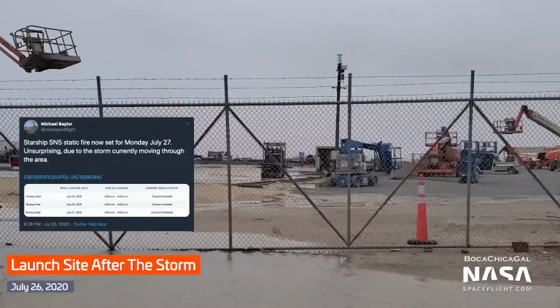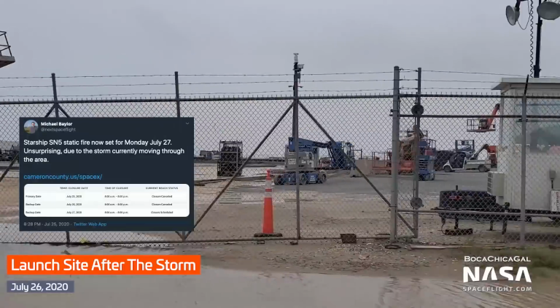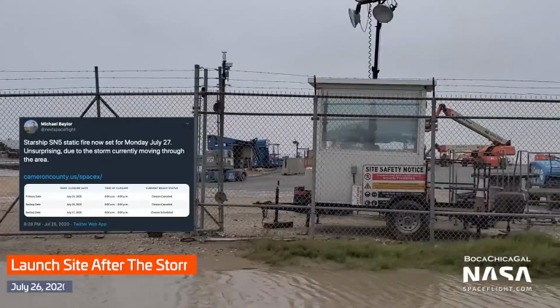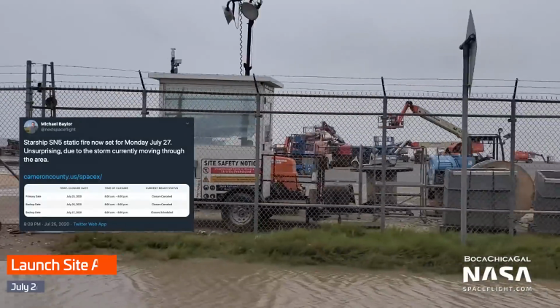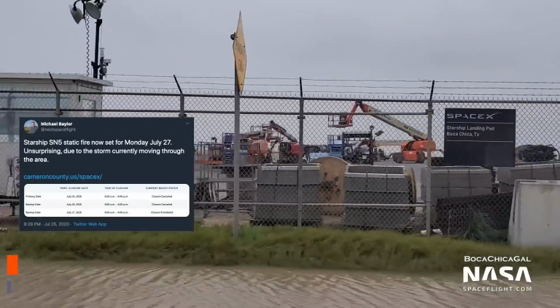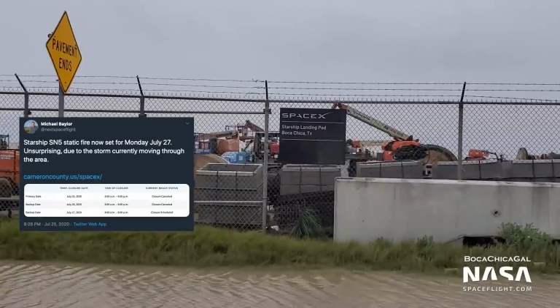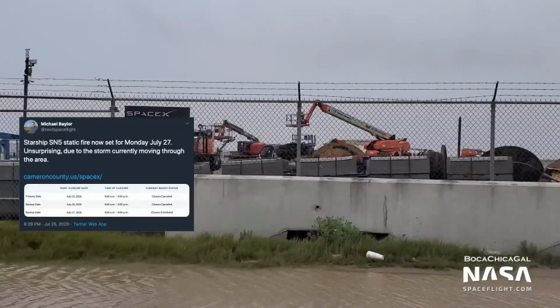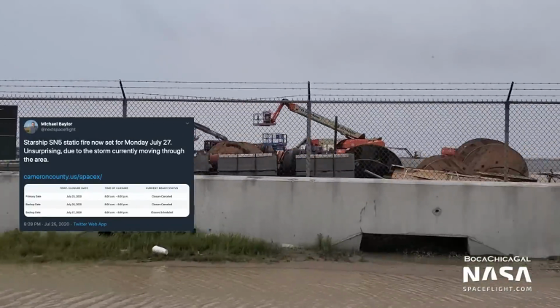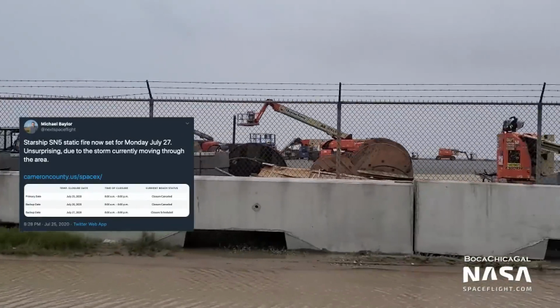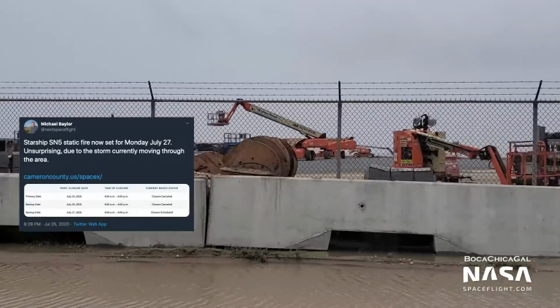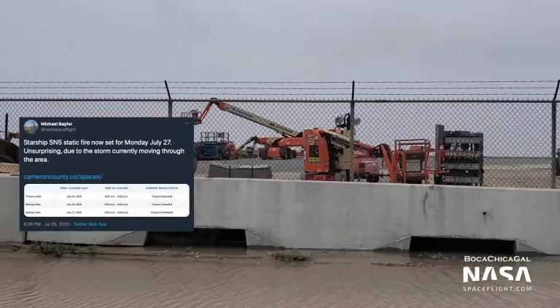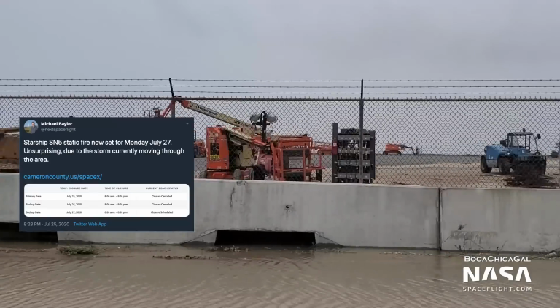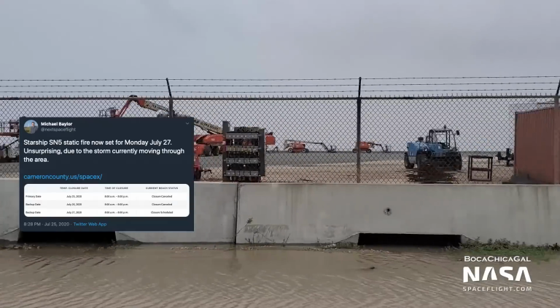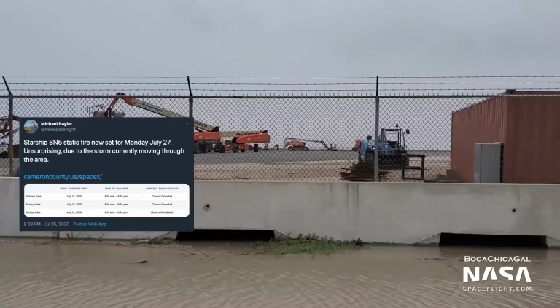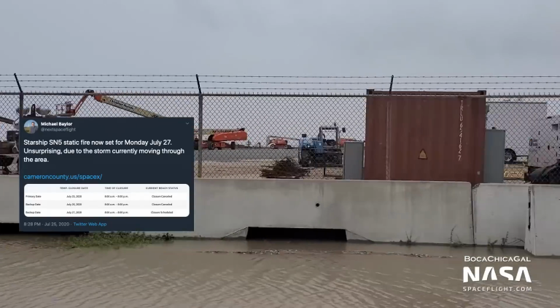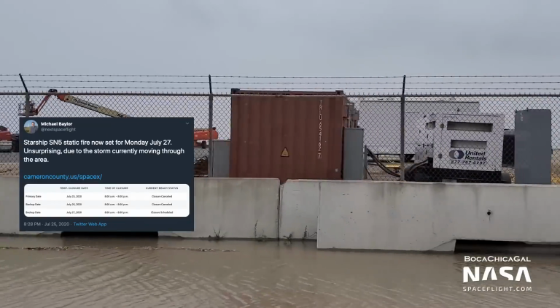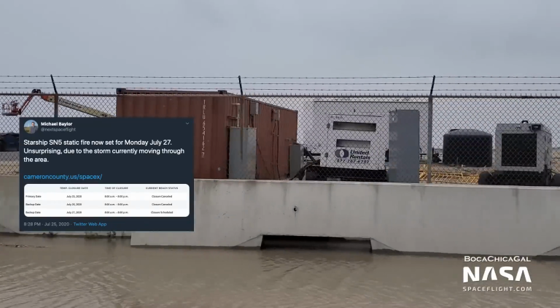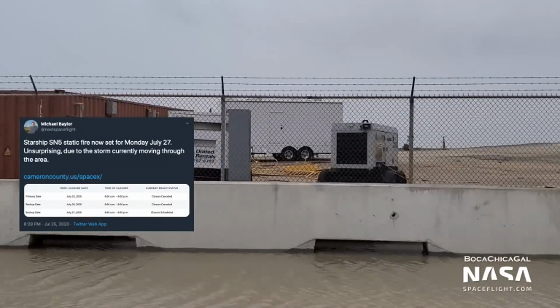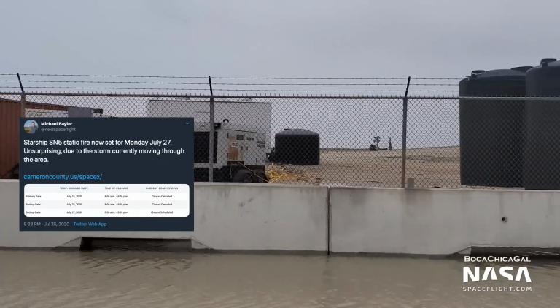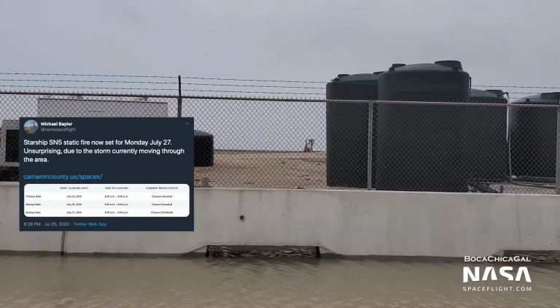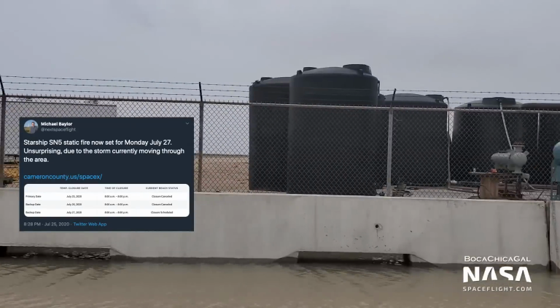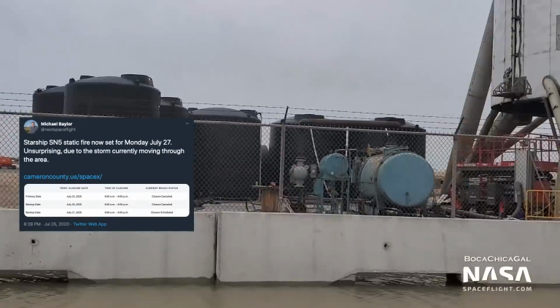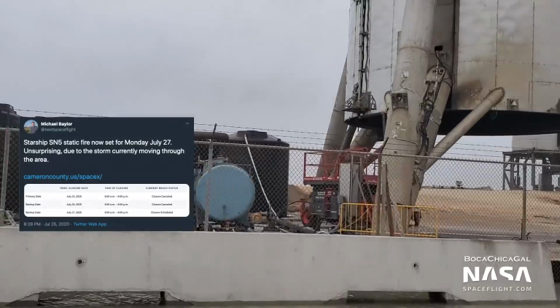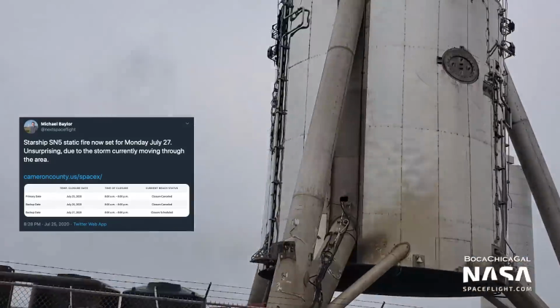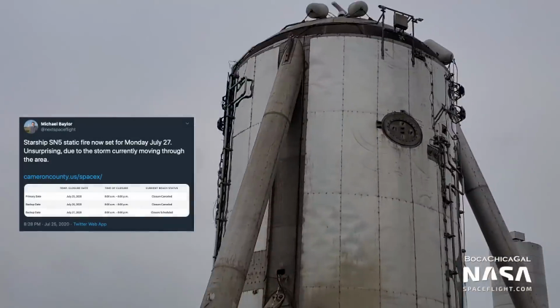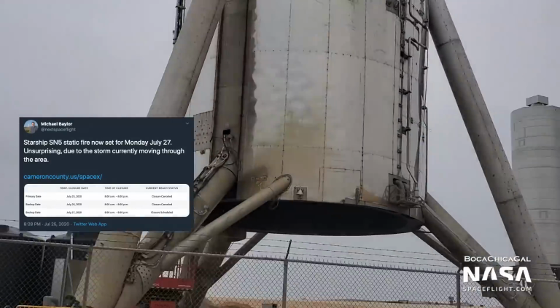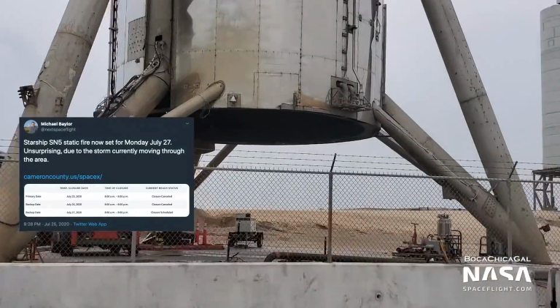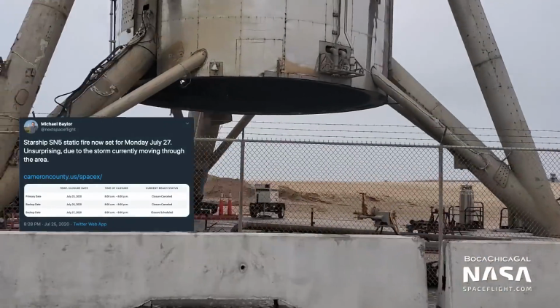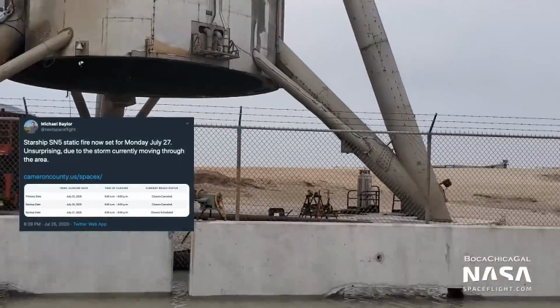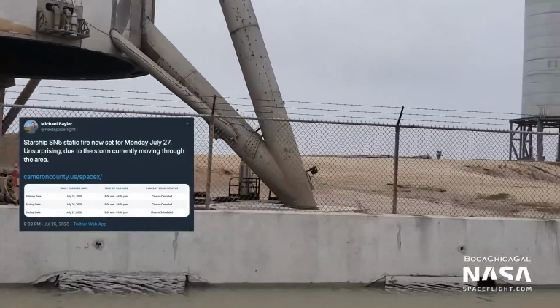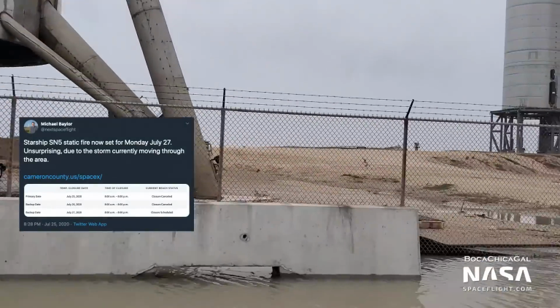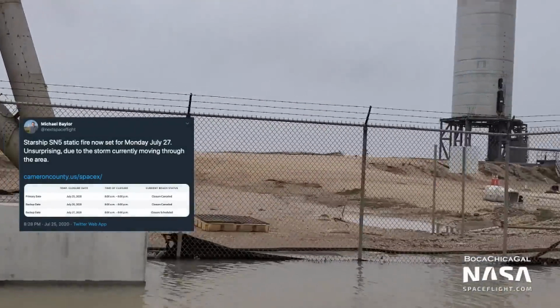The latest roadblock notices point to a potential second attempt to static fire Raptor SN27 on Starship SN5 as early as Monday, pending local conditions — not least access due to some of the localized flooding on the access roads.